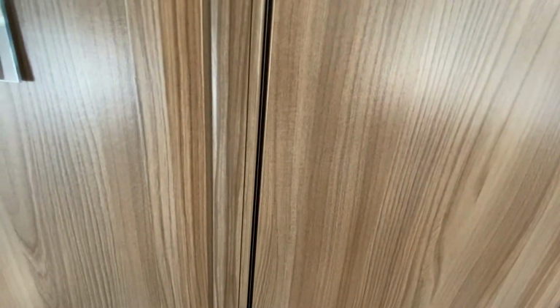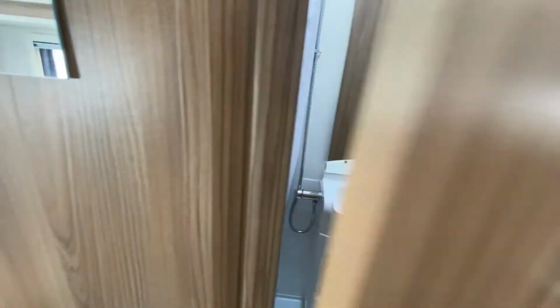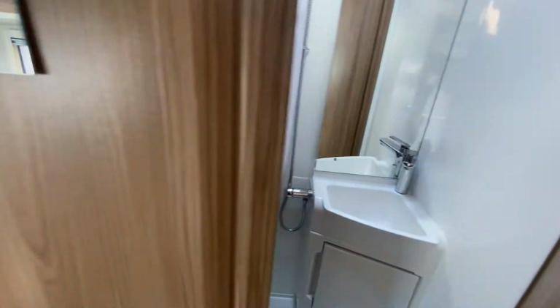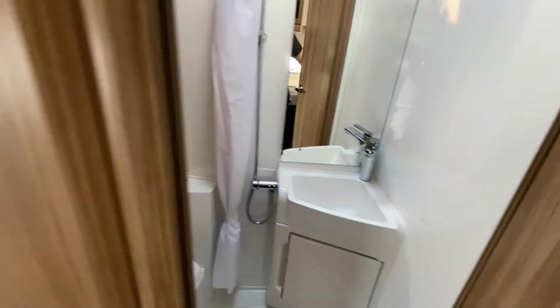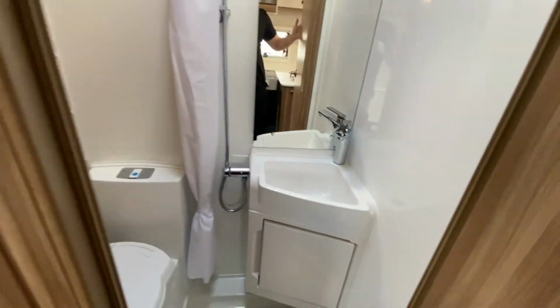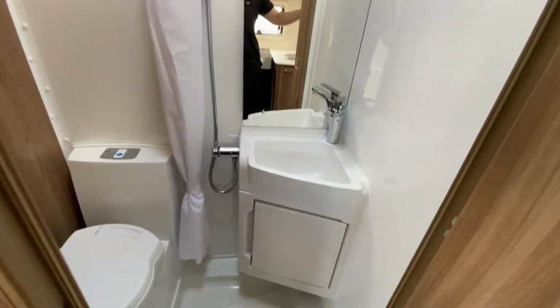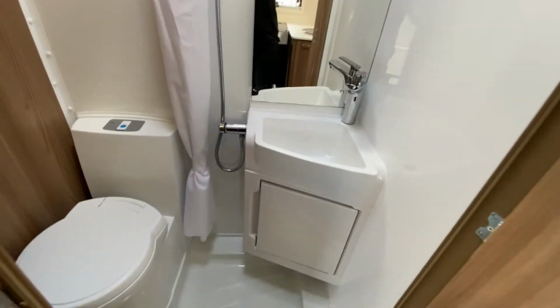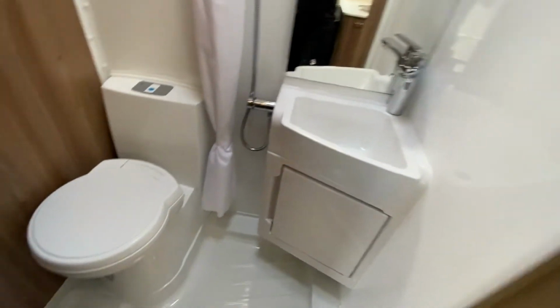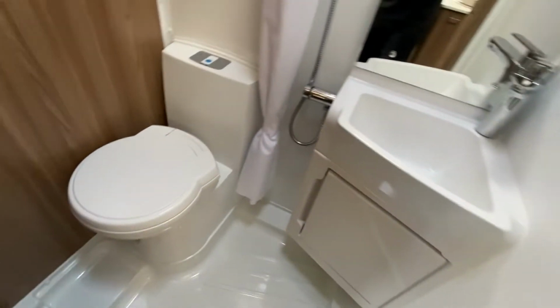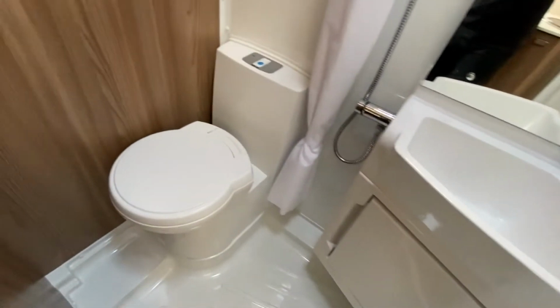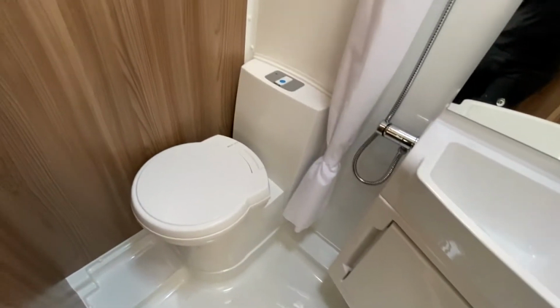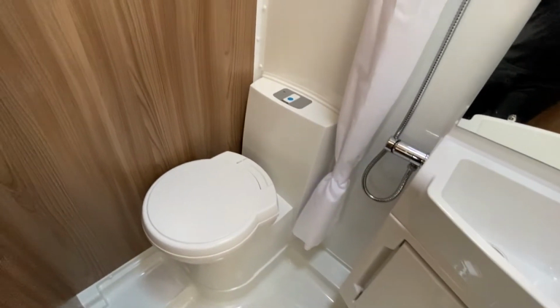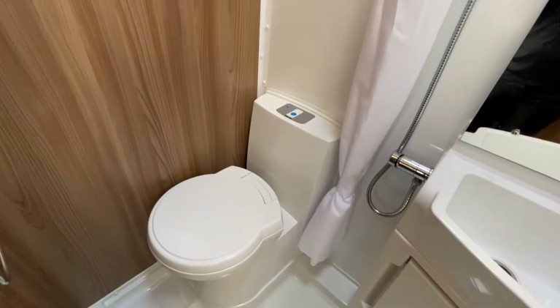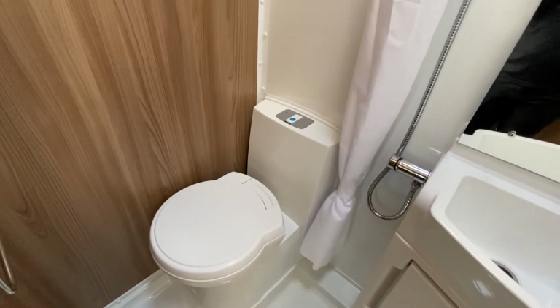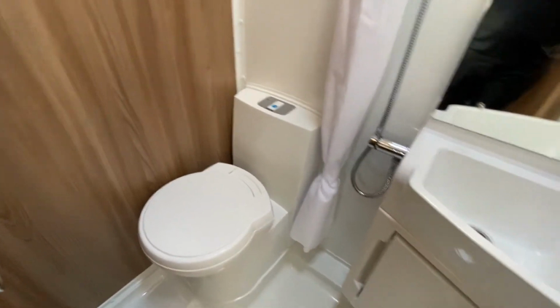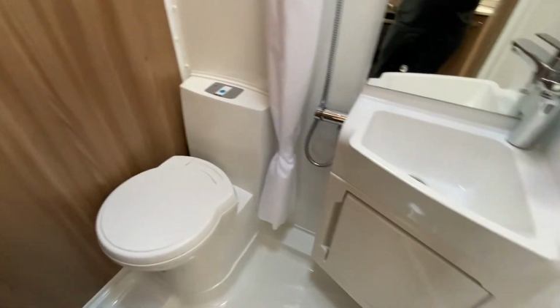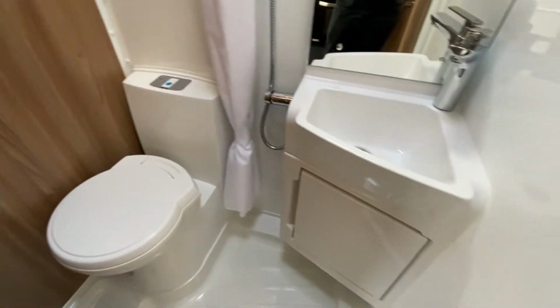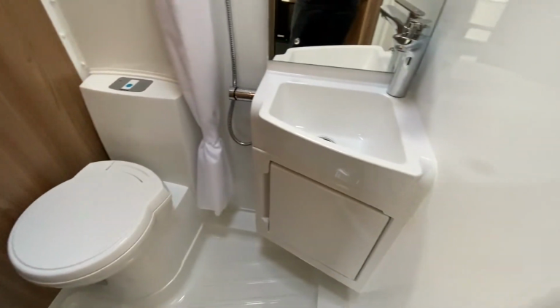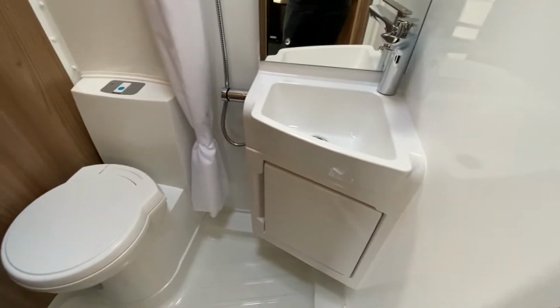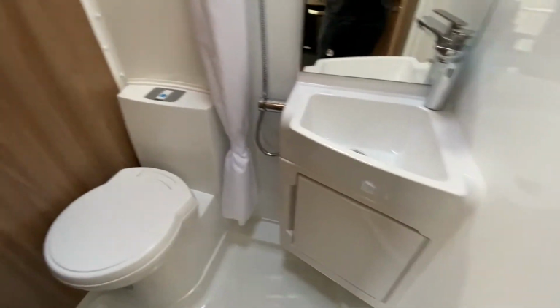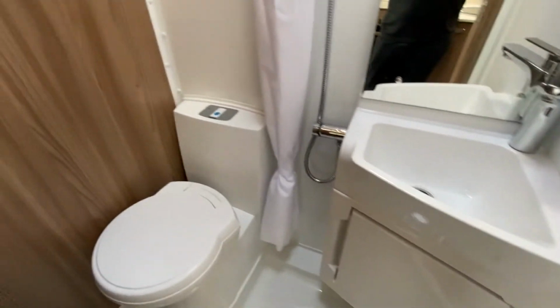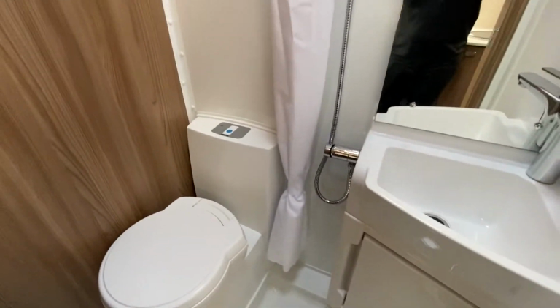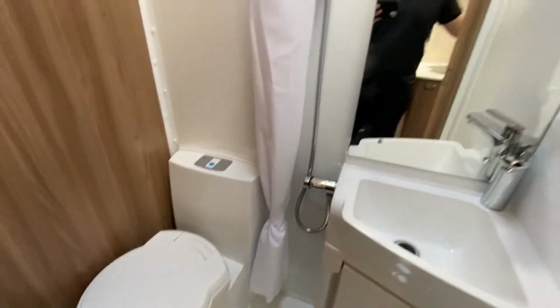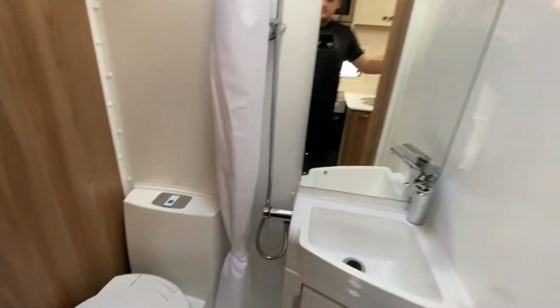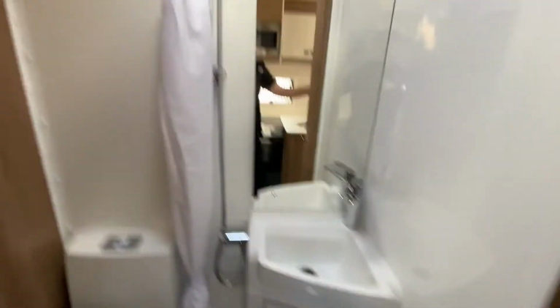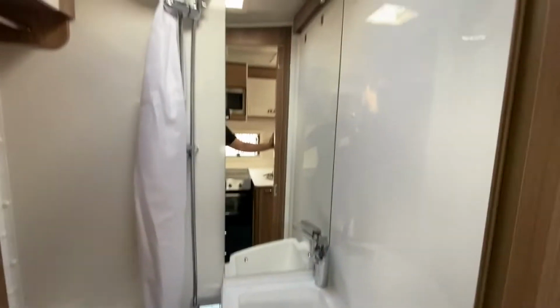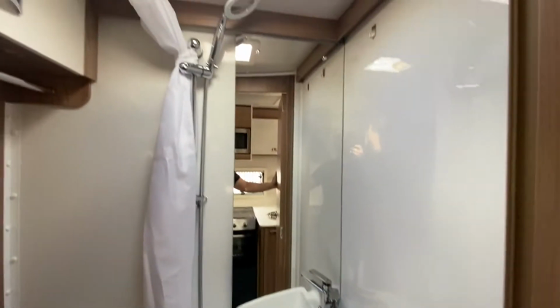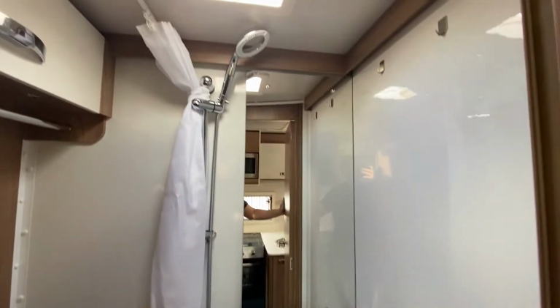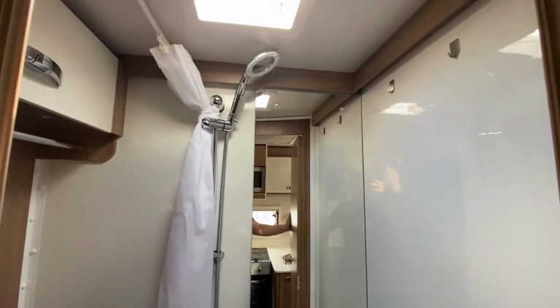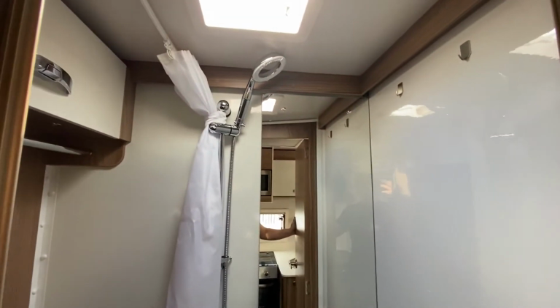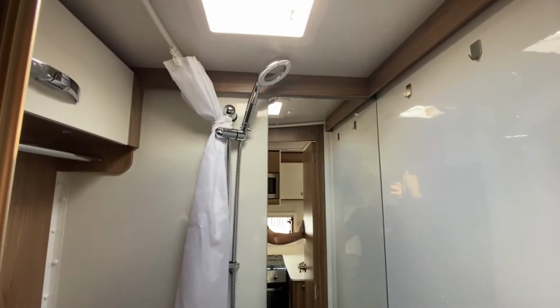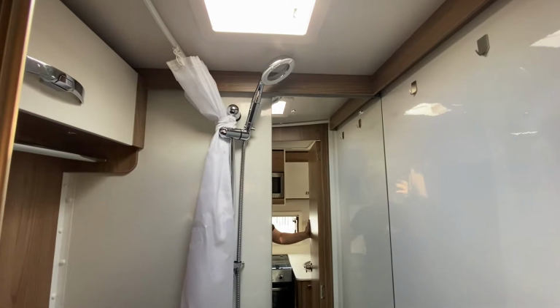And a washroom with a silver round cassette toilet, and it also has a shower as well.